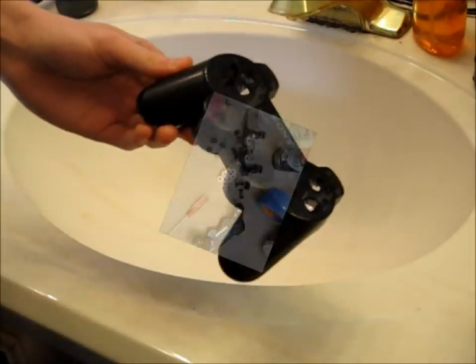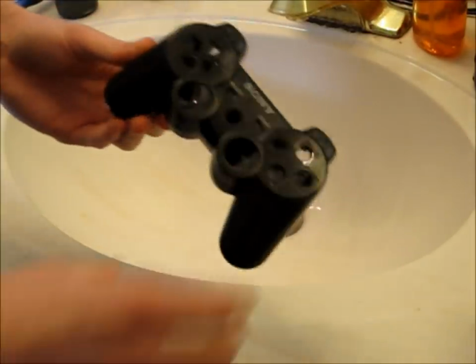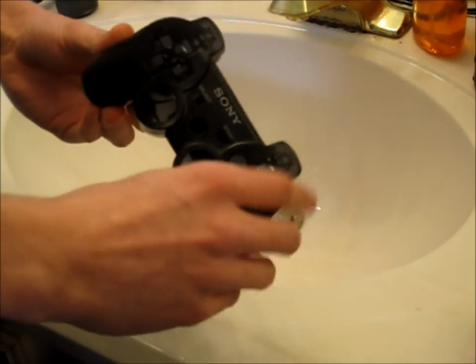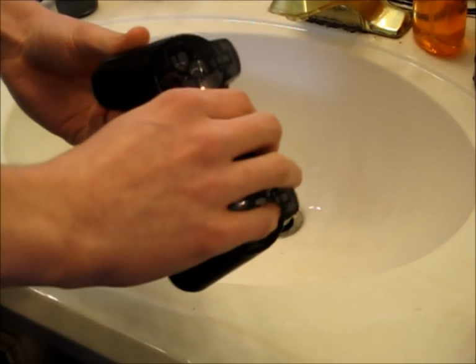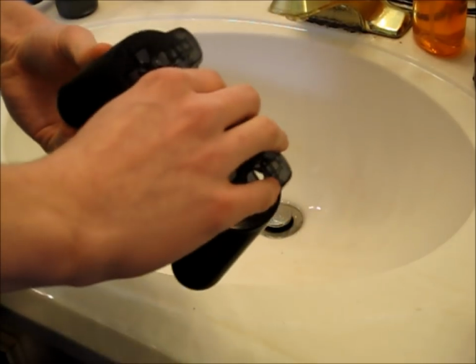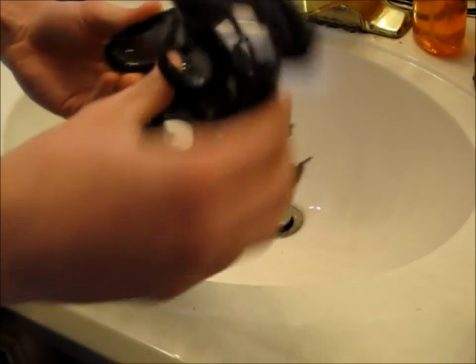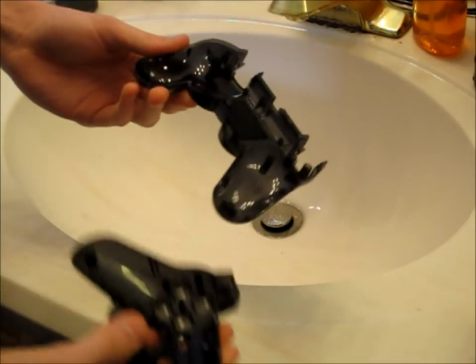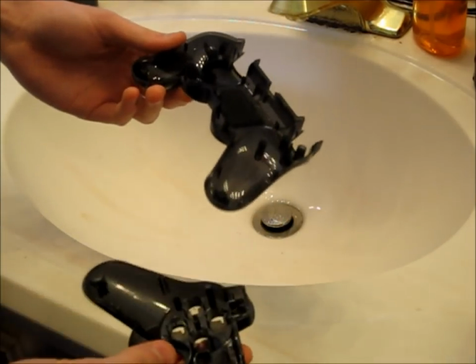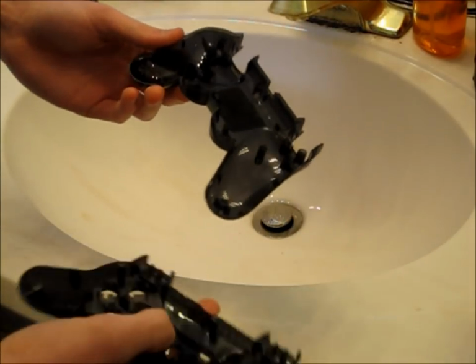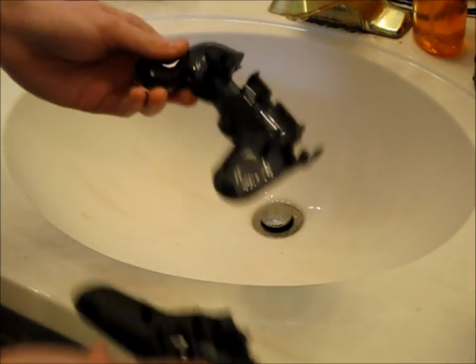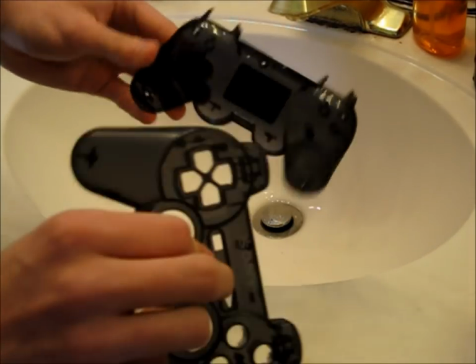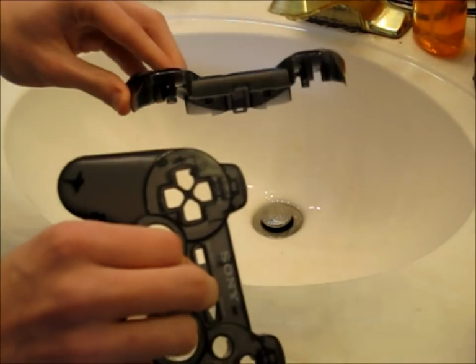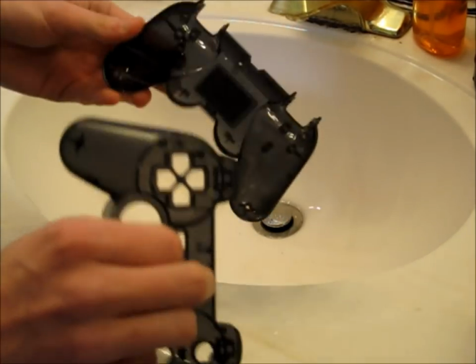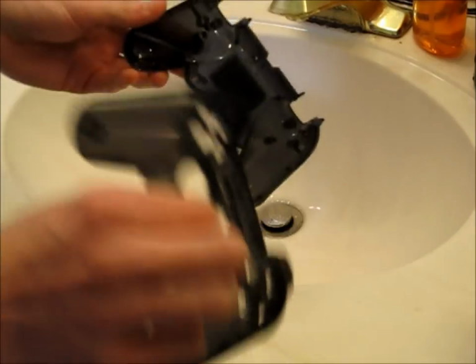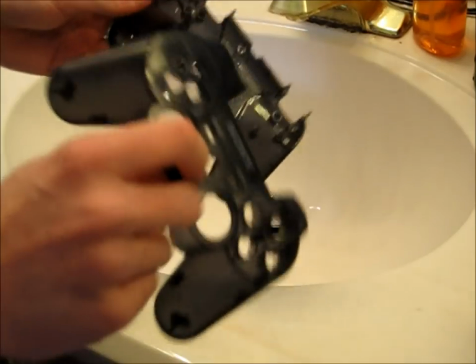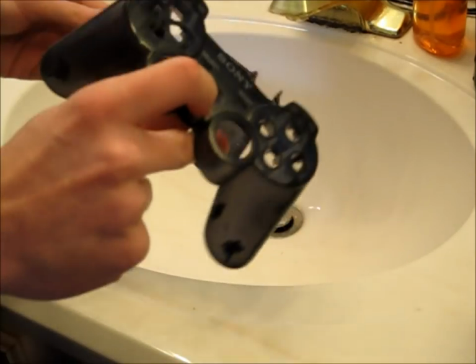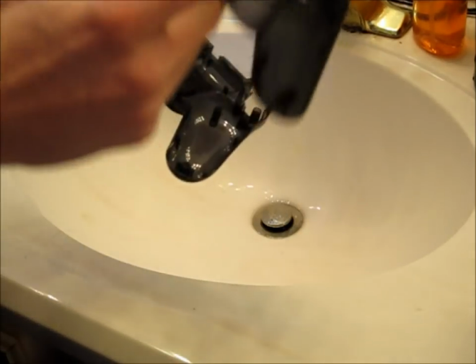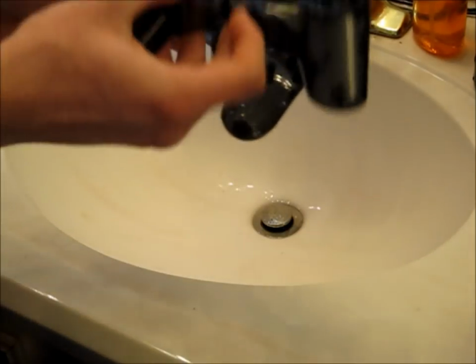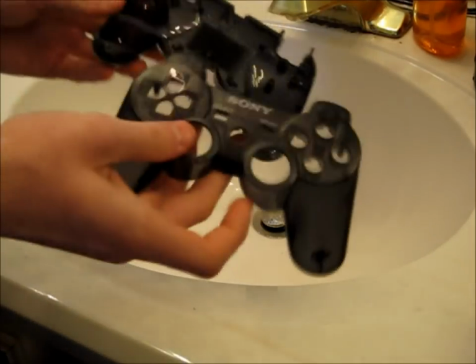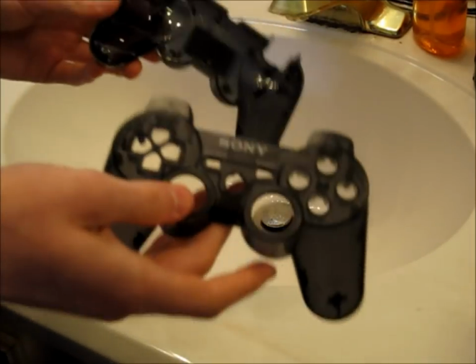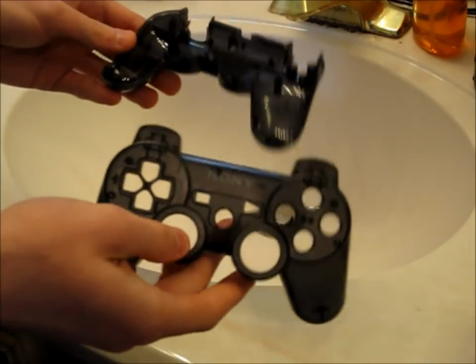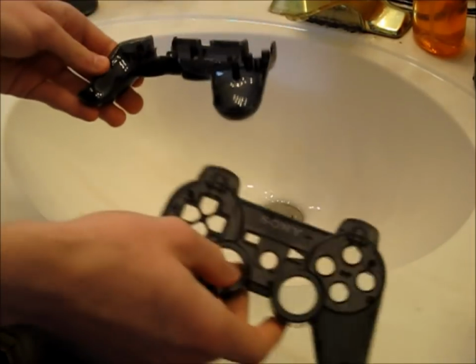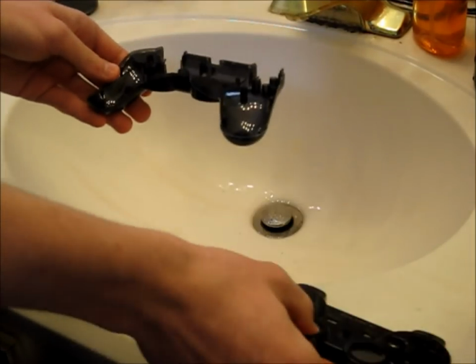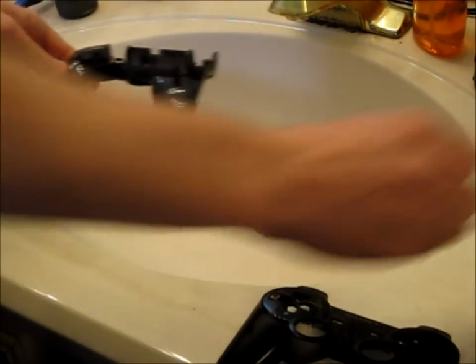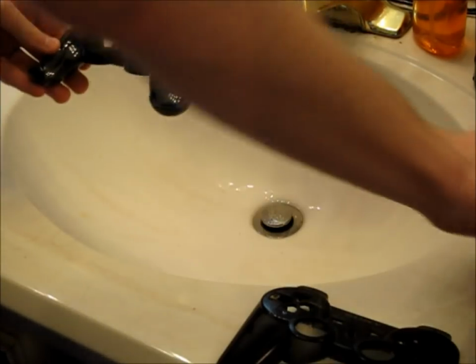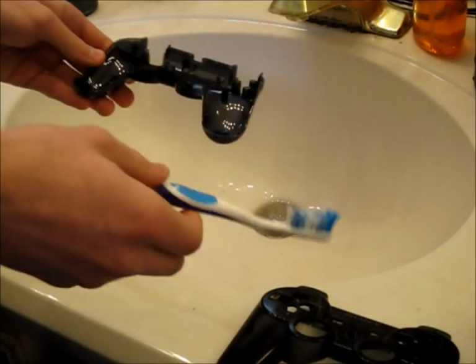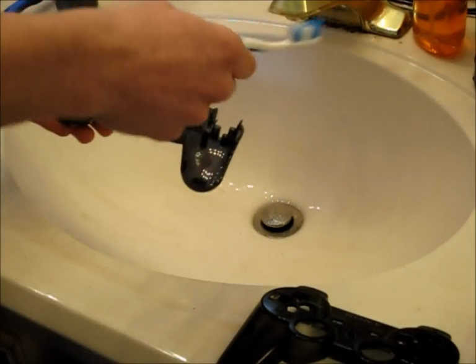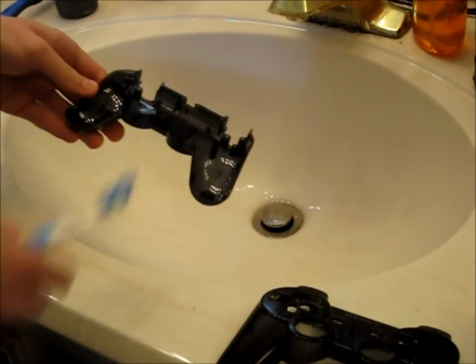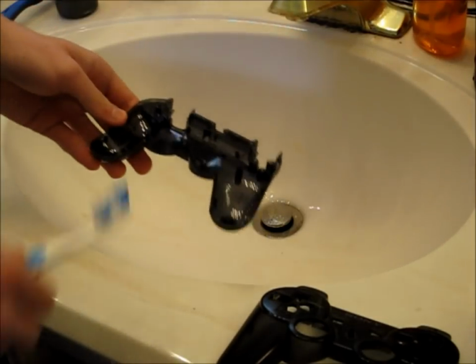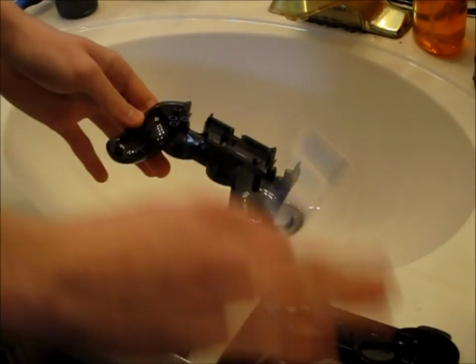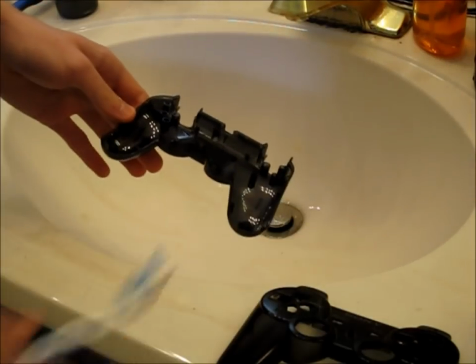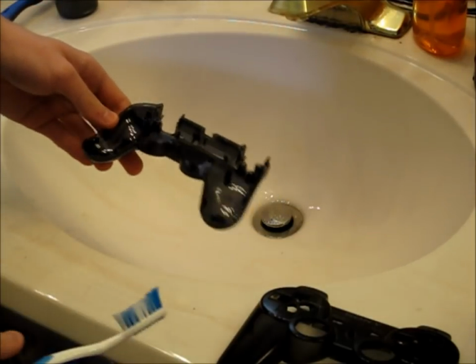Once you have the controller disassembled and all the circuitry out, you want to take the two parts of the shell and just clean them really thoroughly to make sure all the dirt and grime is out. I am just going to take an old toothbrush and some soap and make sure everything is nice and clean.